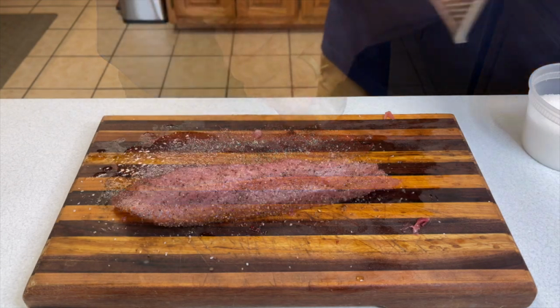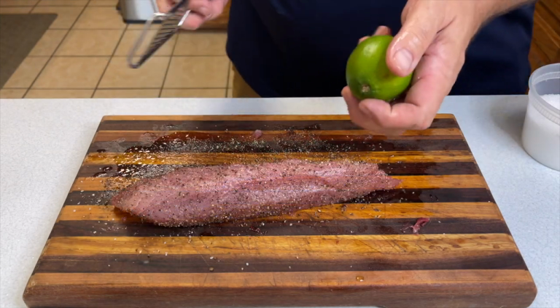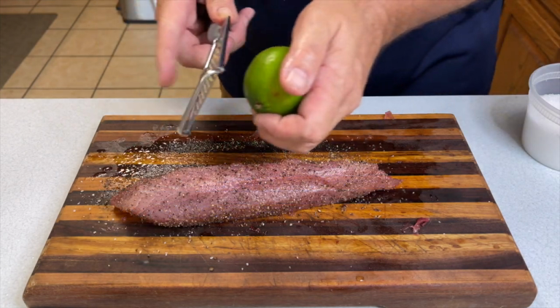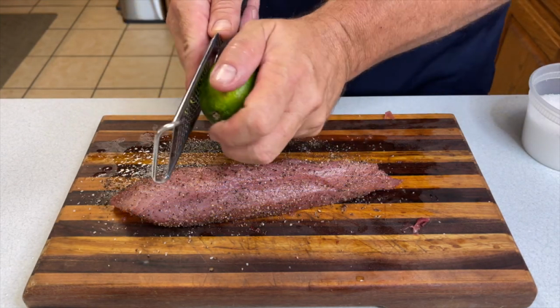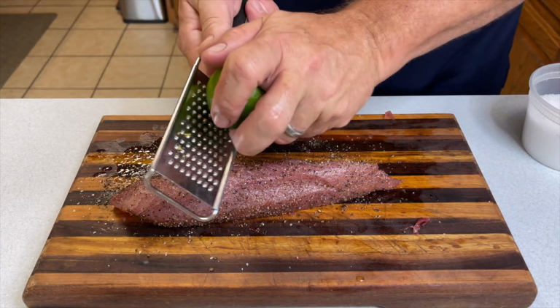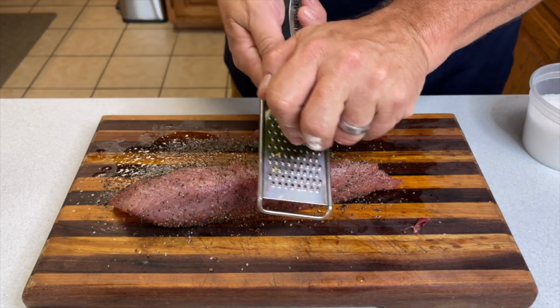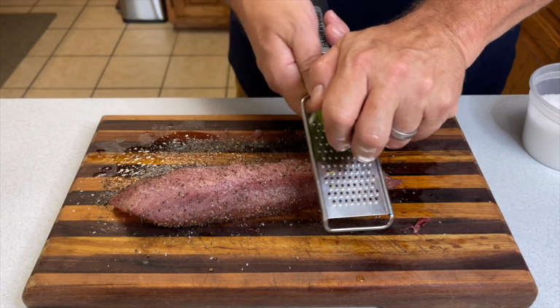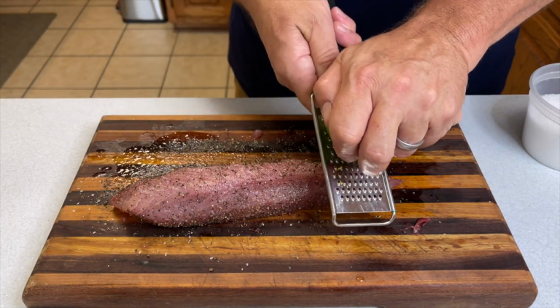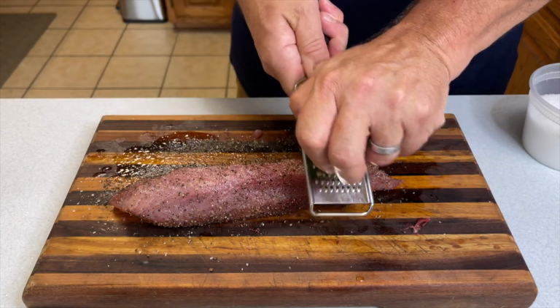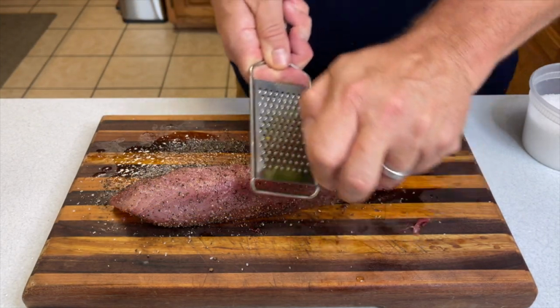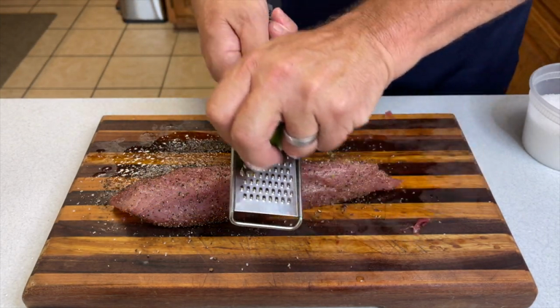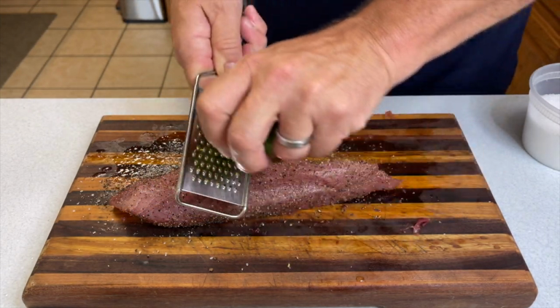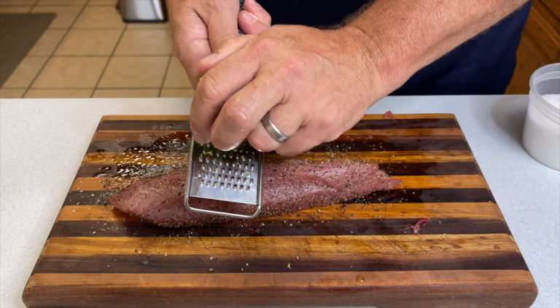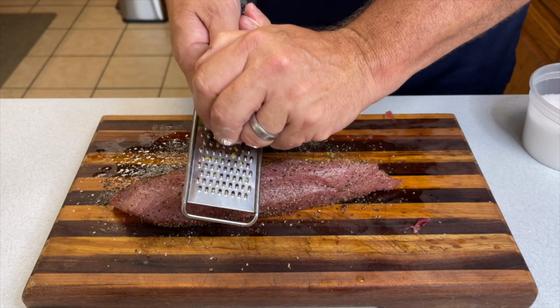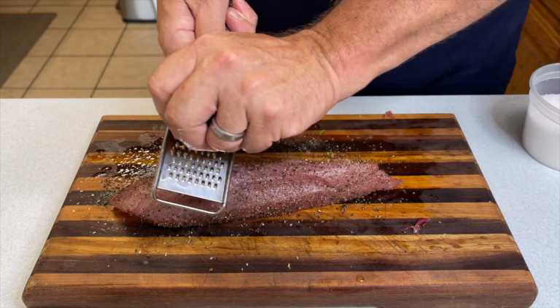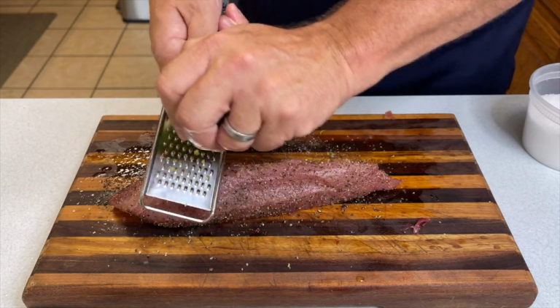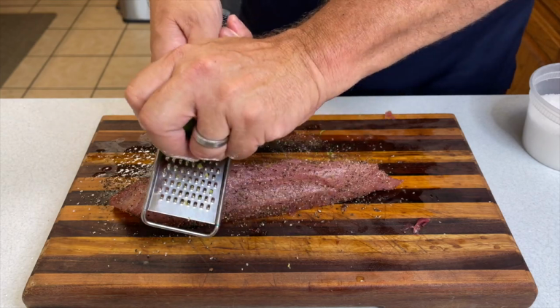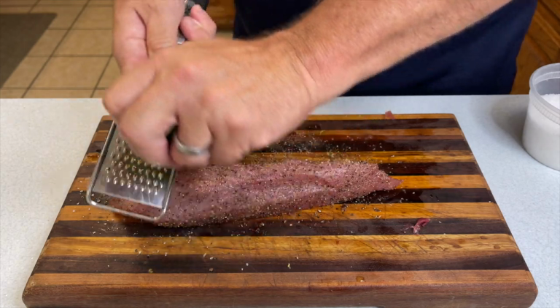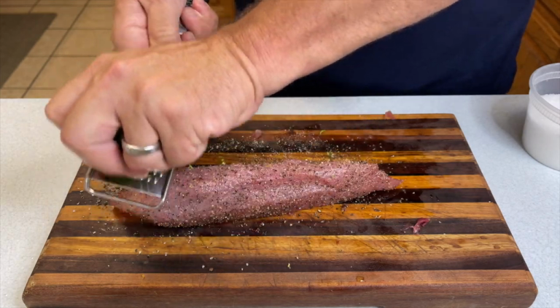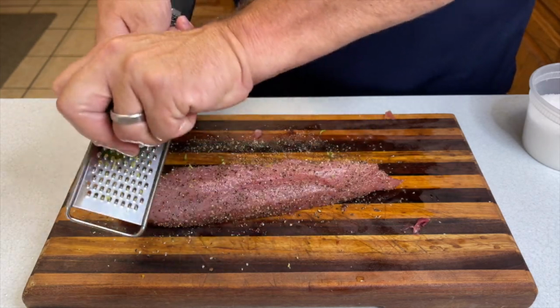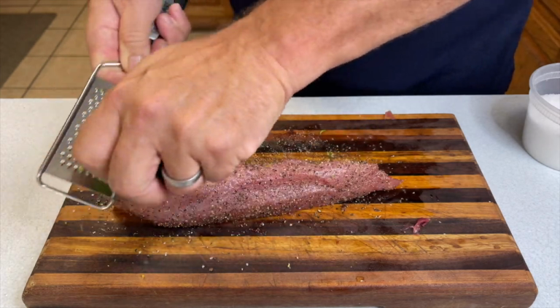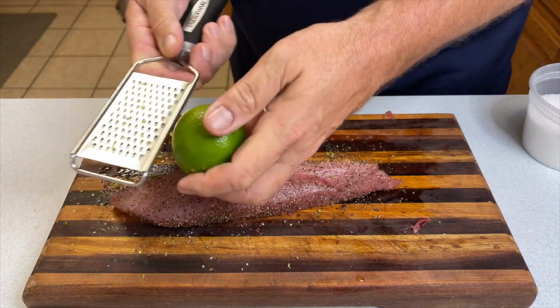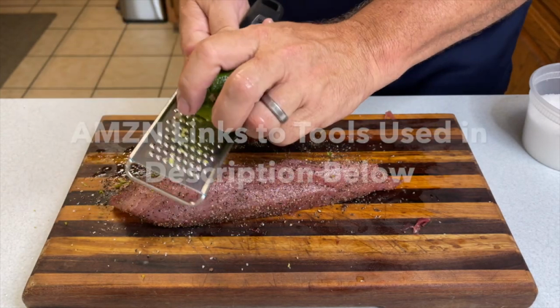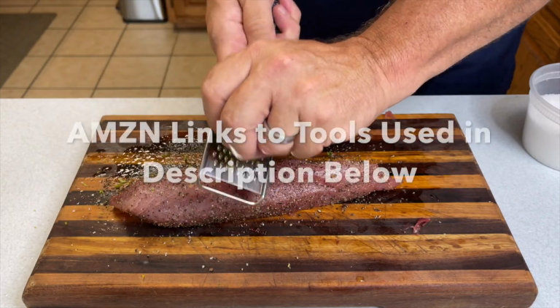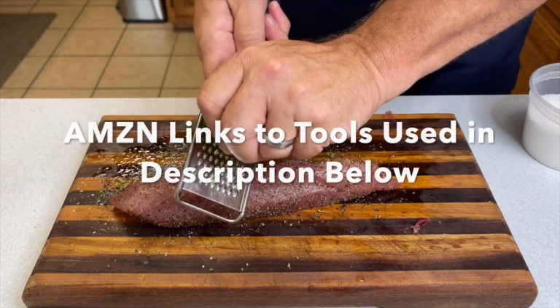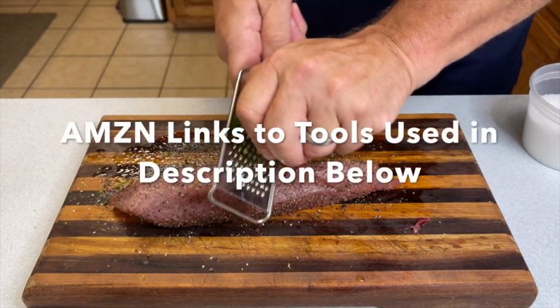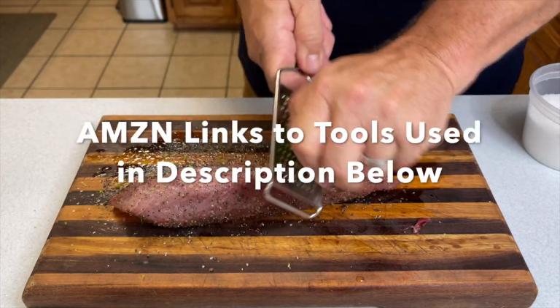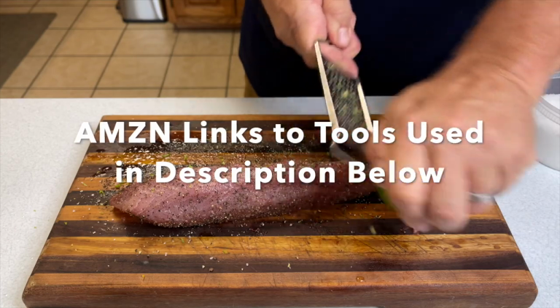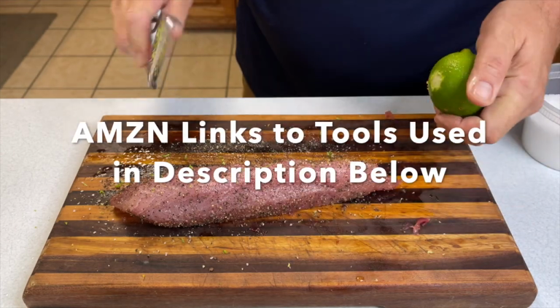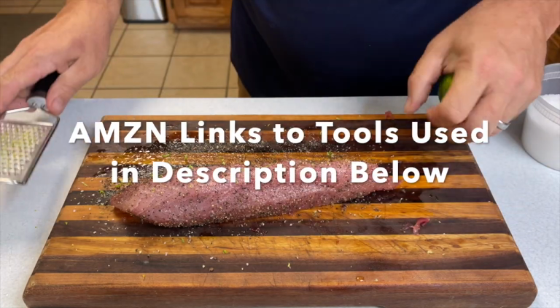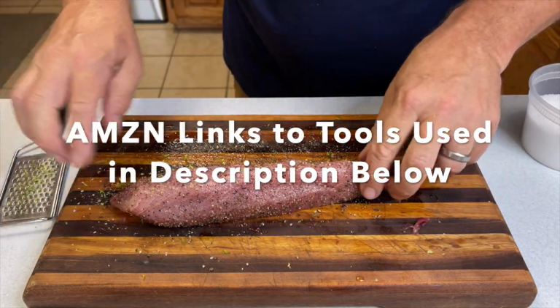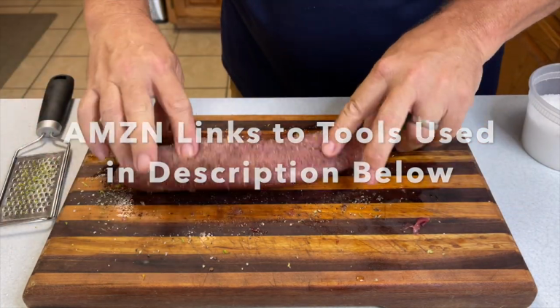If you want to kick it up a notch, you can throw a little bit of zest on the outside. Here I'm using some lime, and it gives it a nice acidic or tart flavor that really sets that tuna off nicely.